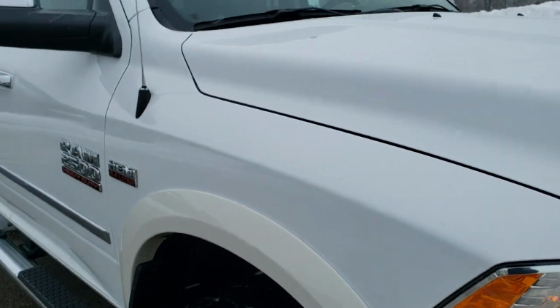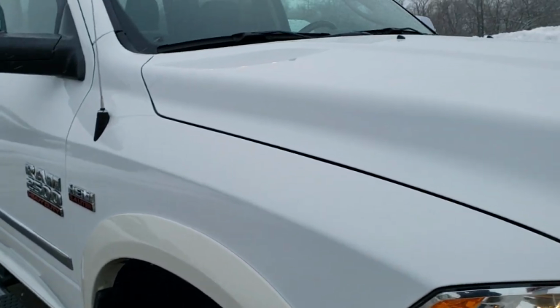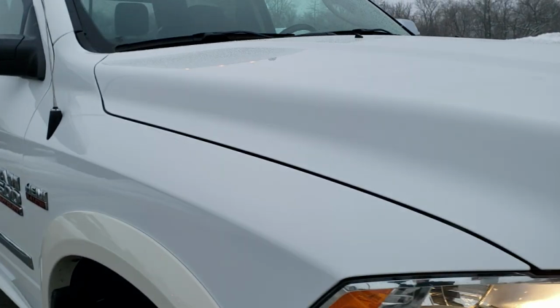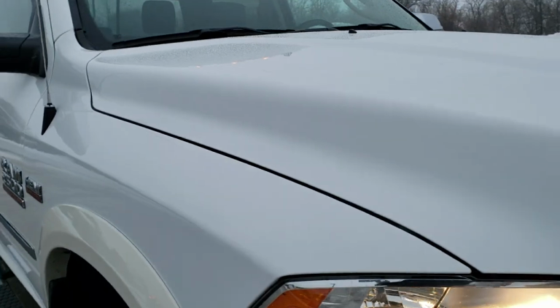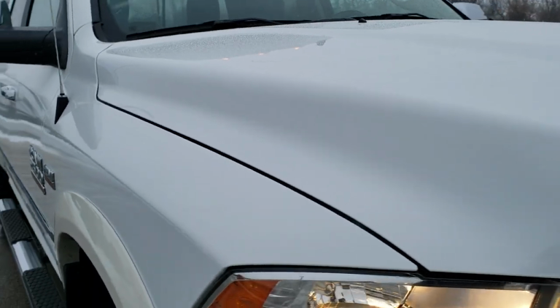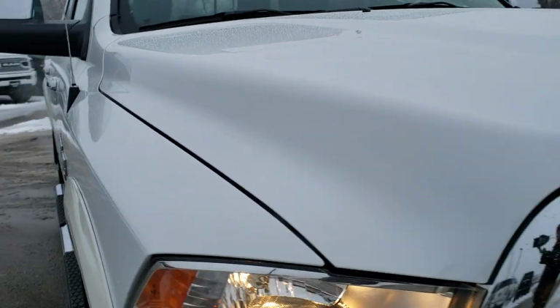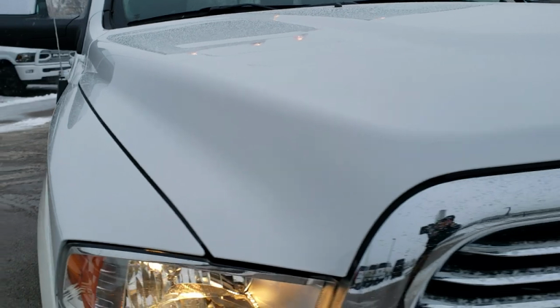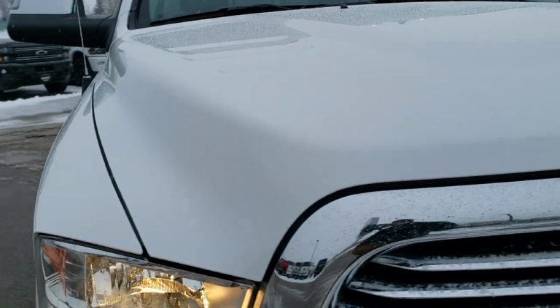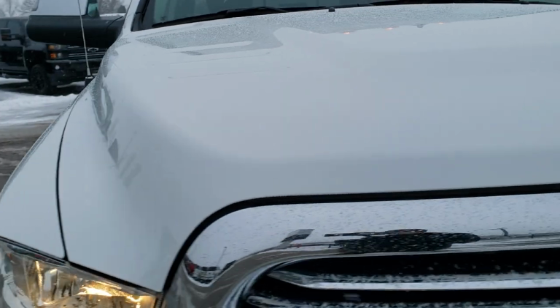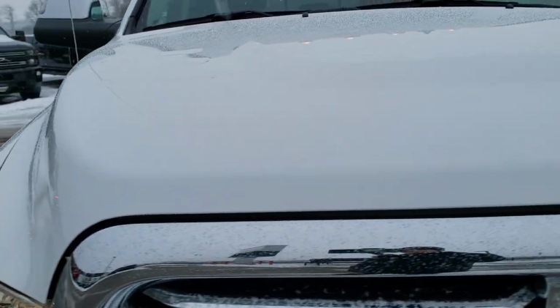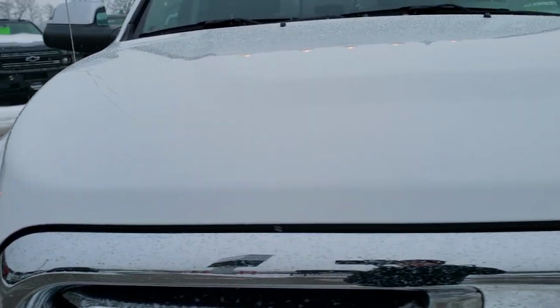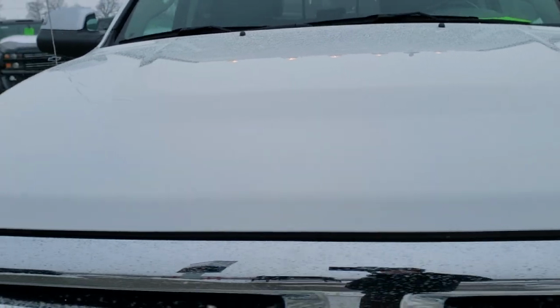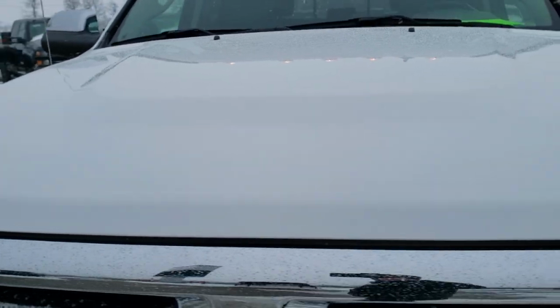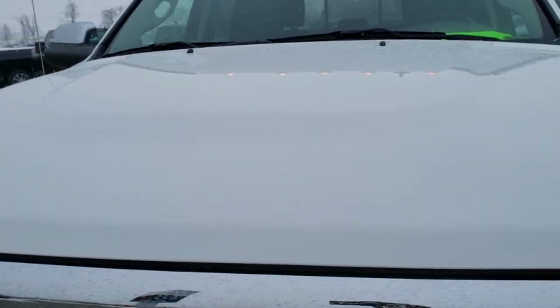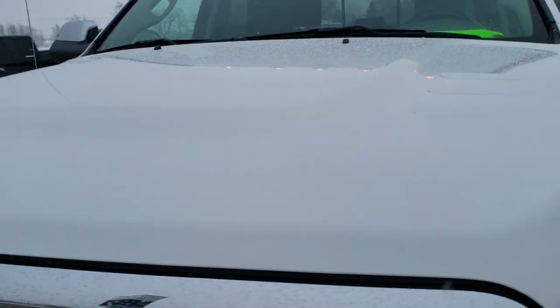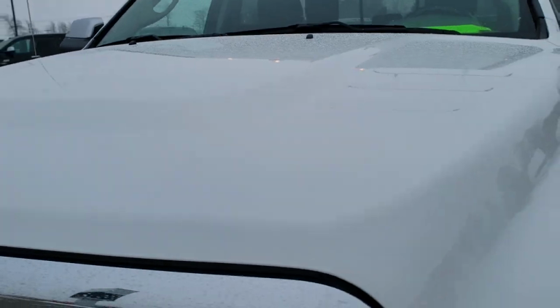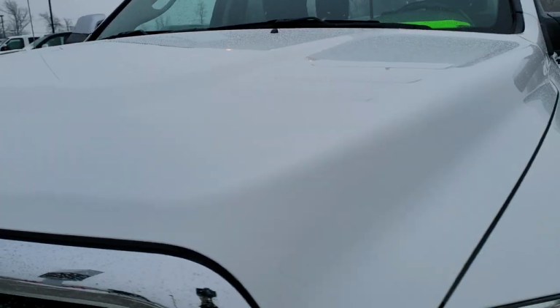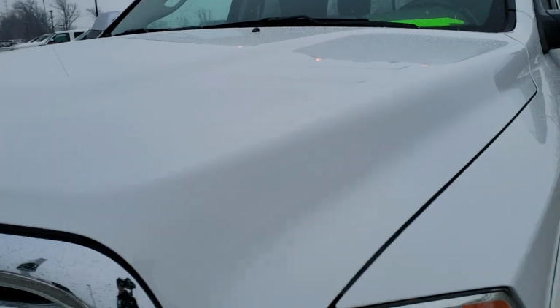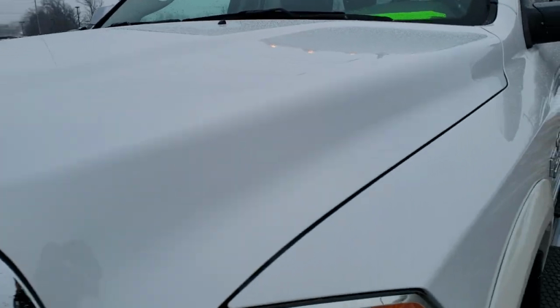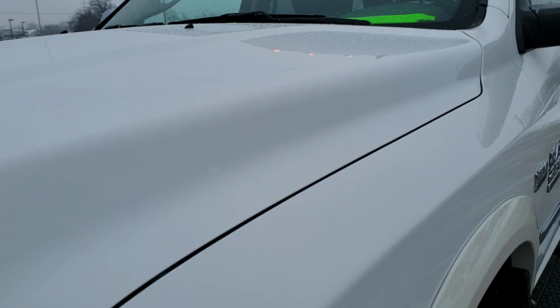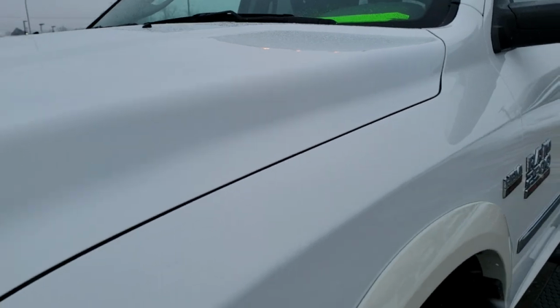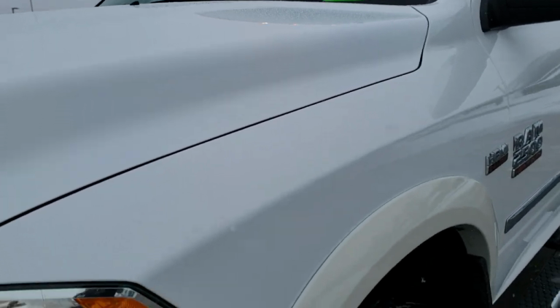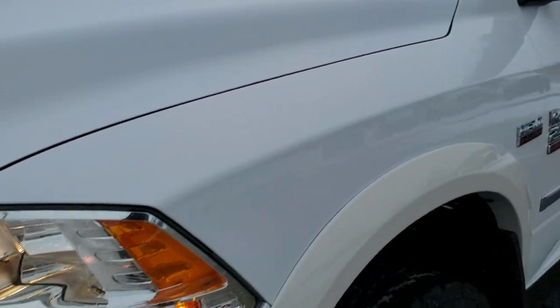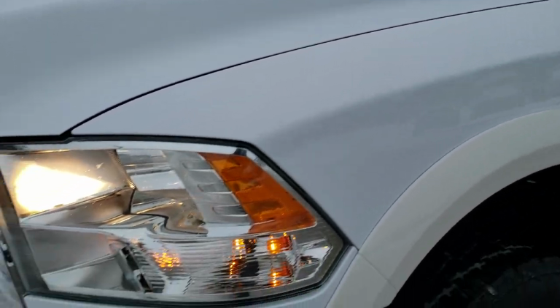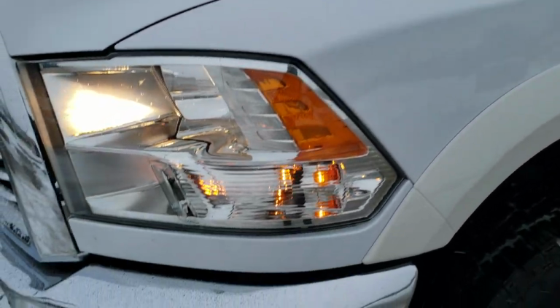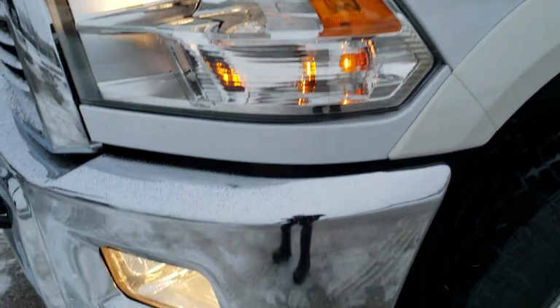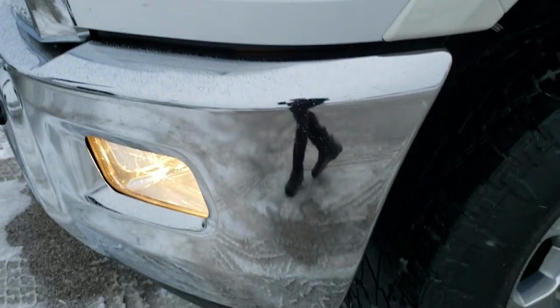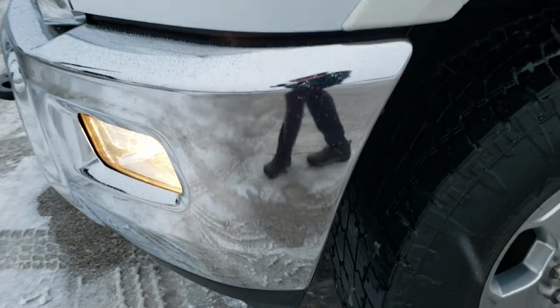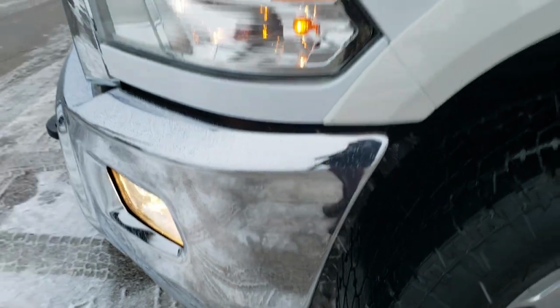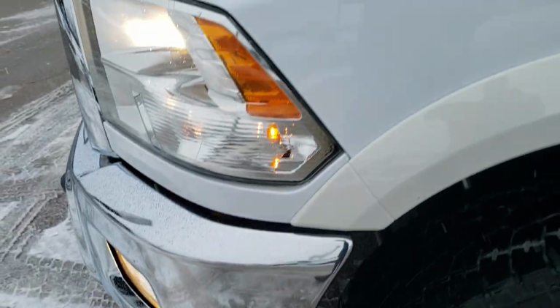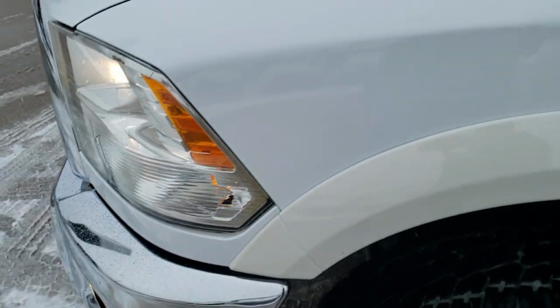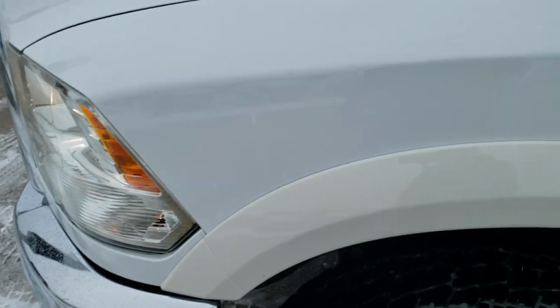Bighorn. This vehicle has the 6.4 liter V8 Hemi motor. And from this HD video you will be able to tell just how clean this truck is all the way around, inside and out.